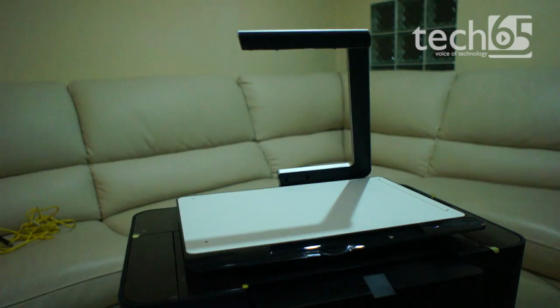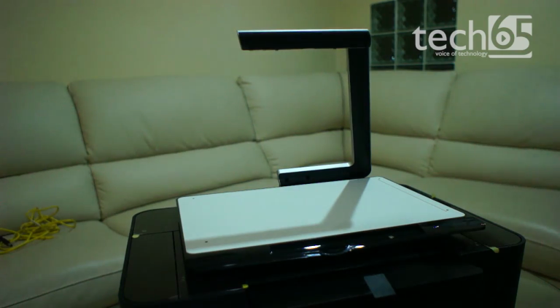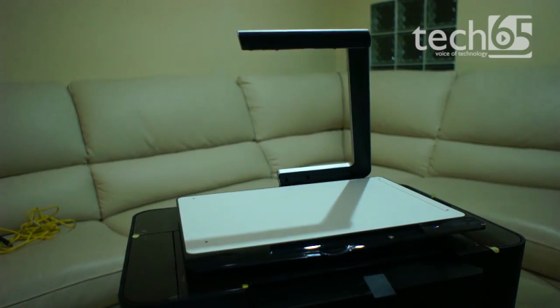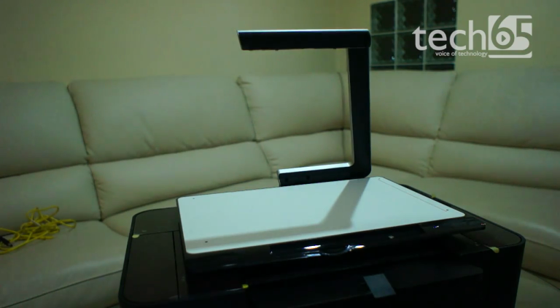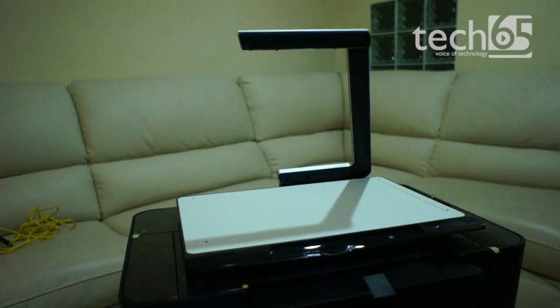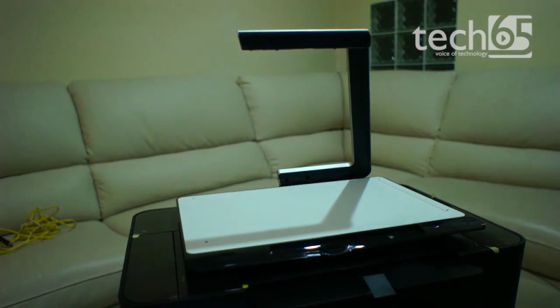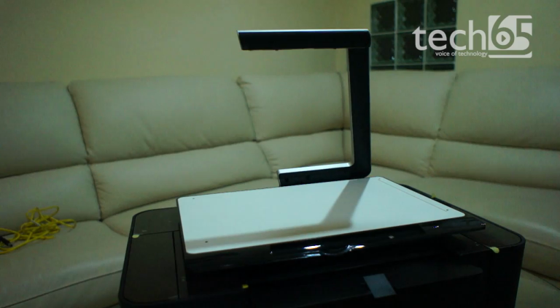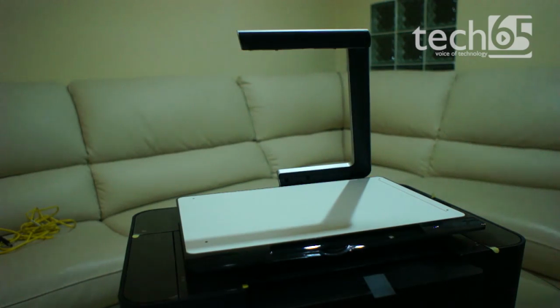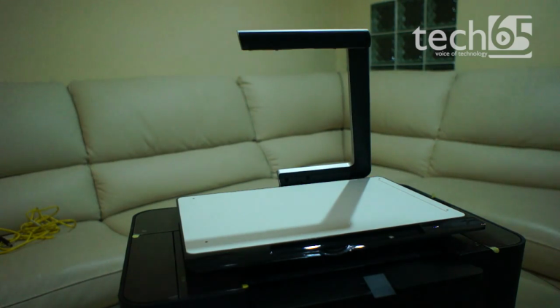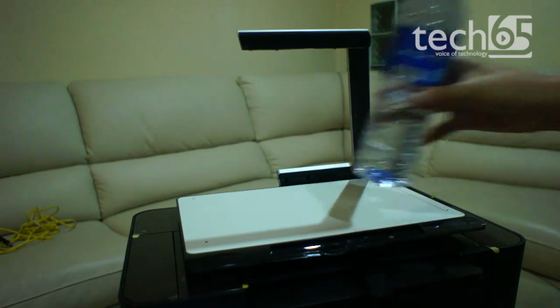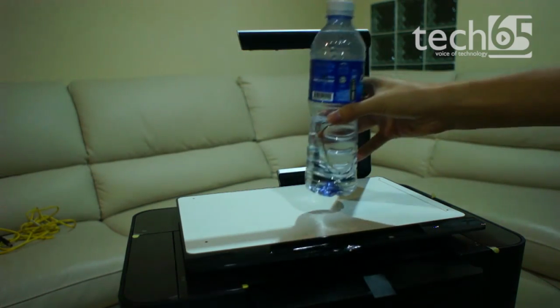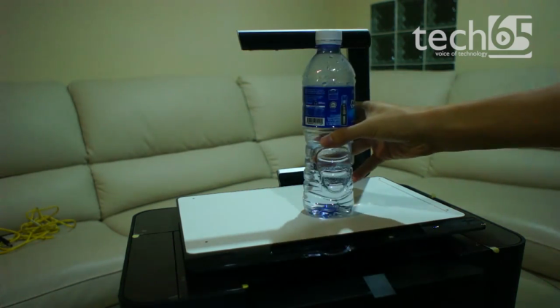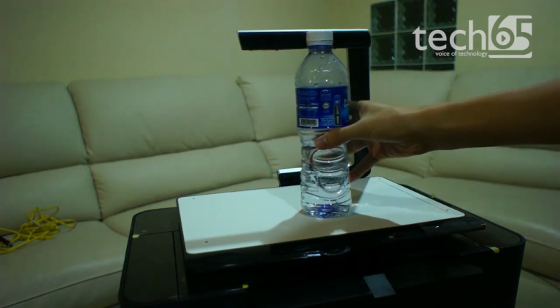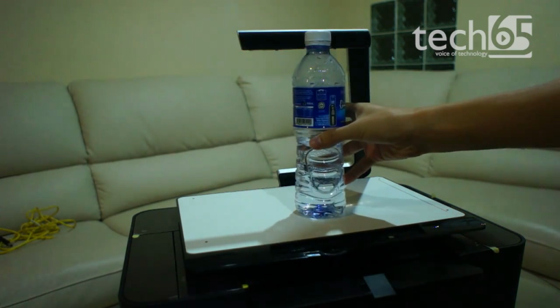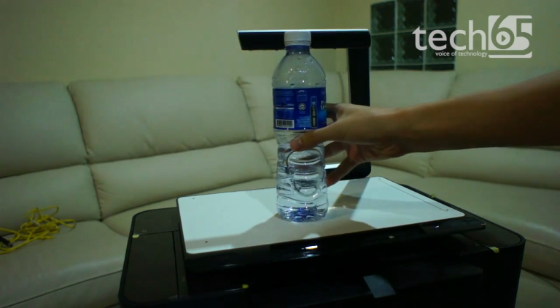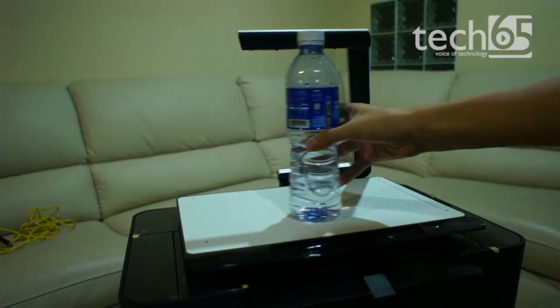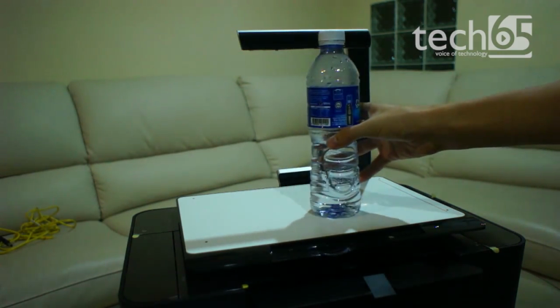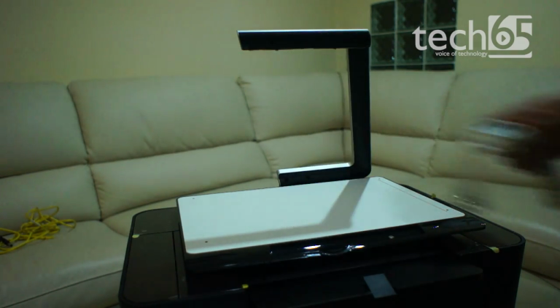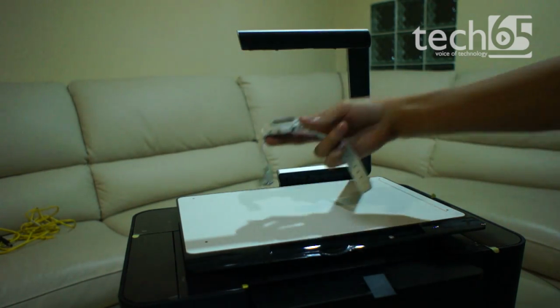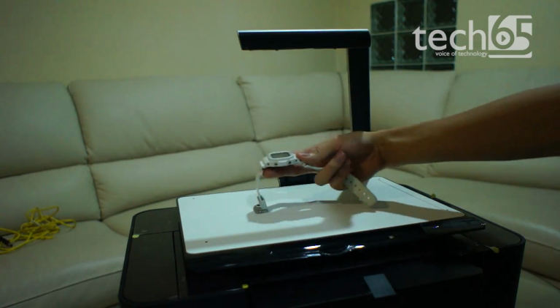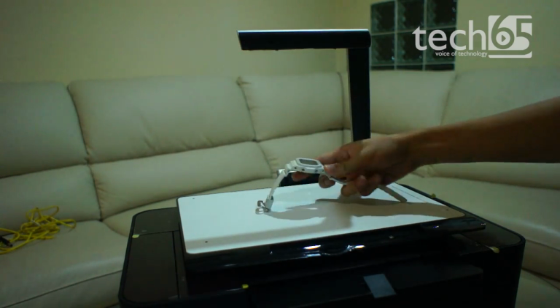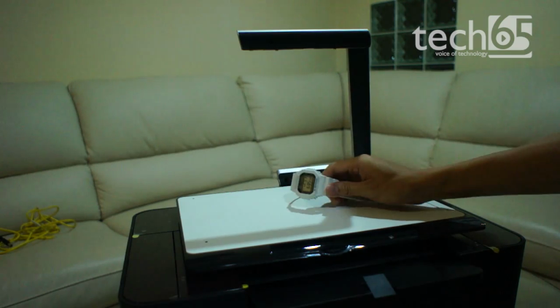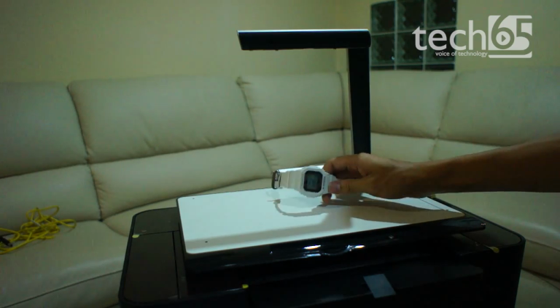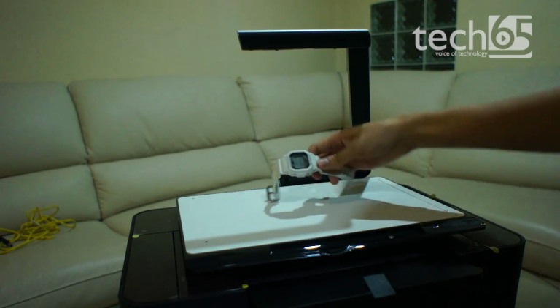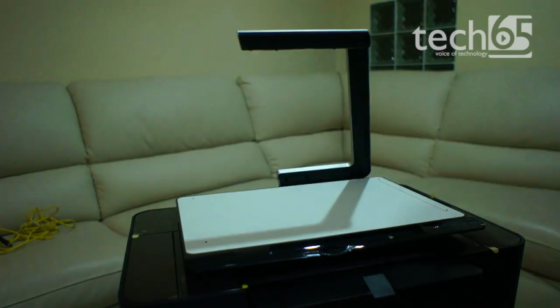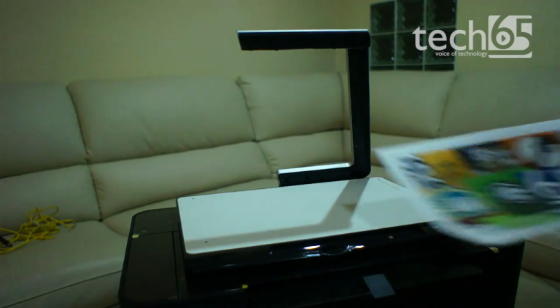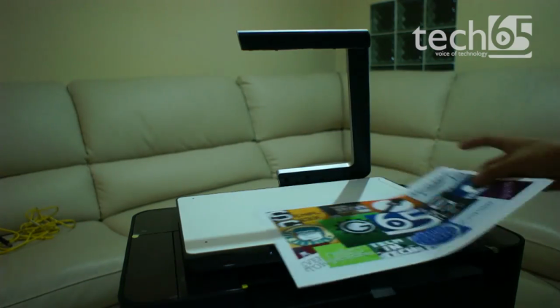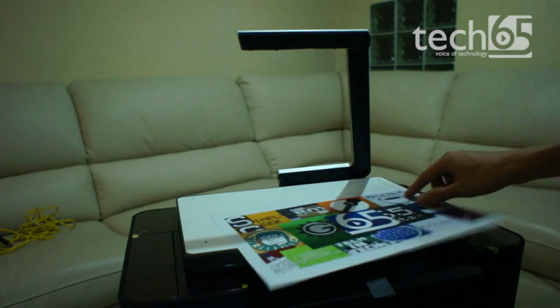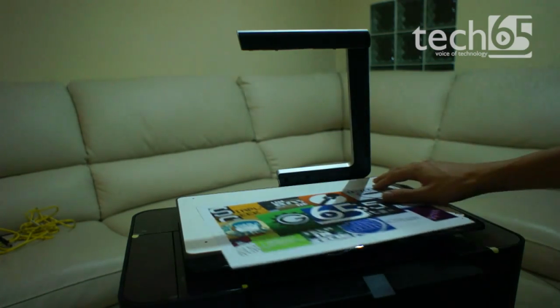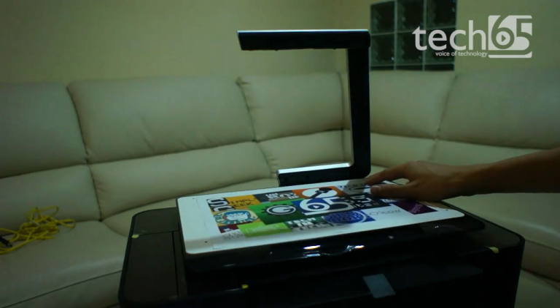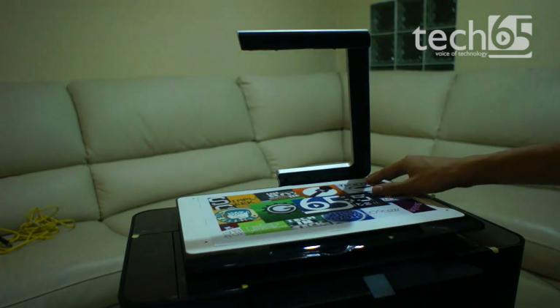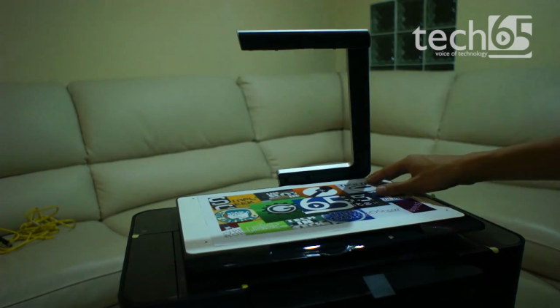Of course, because the camera is on the top, there are some limitations. For example, the product can't be too tall, and it must be able to face upwards. By the way, this is the same flat surface that you will be using to scan documents.